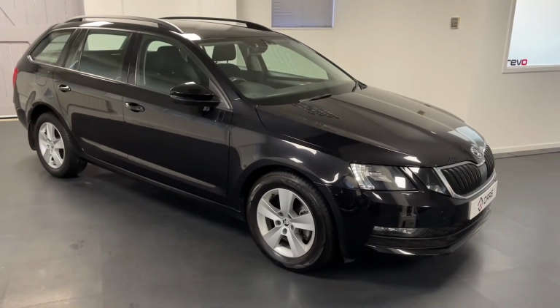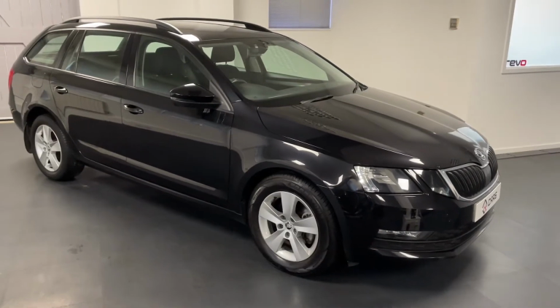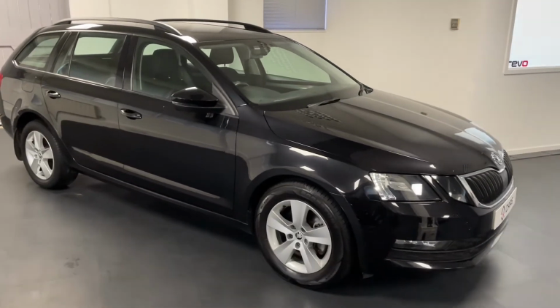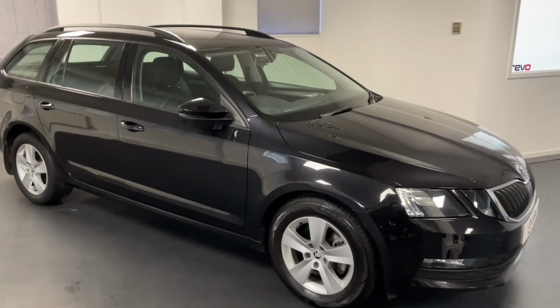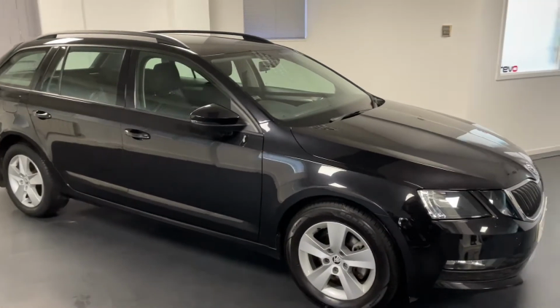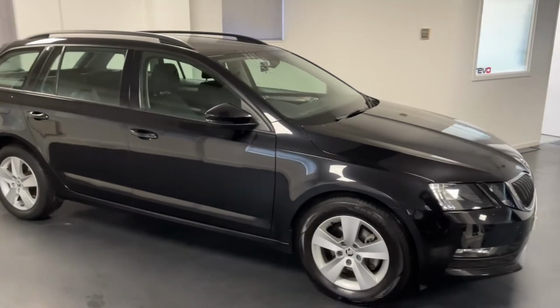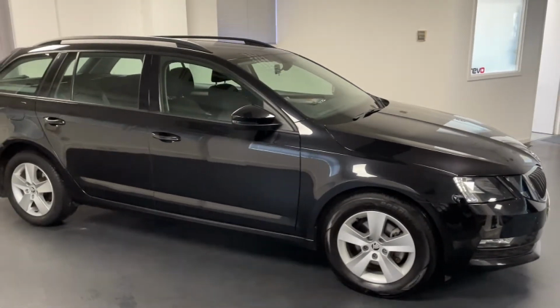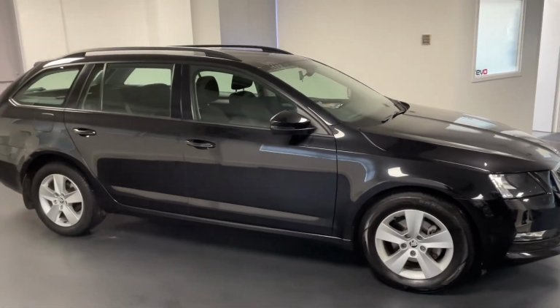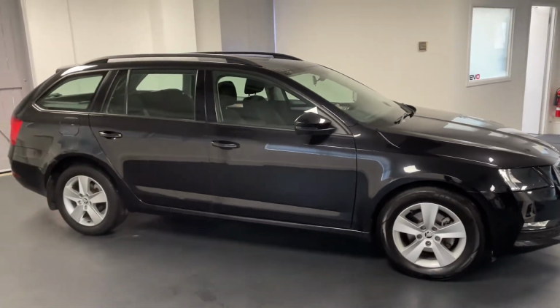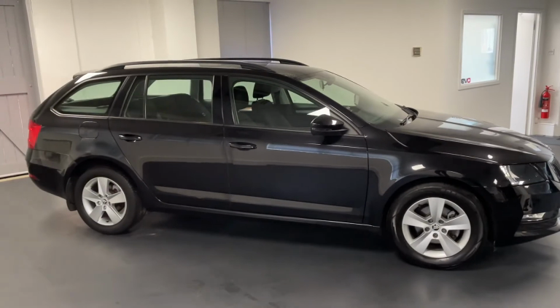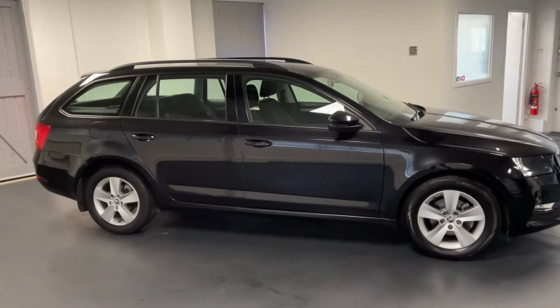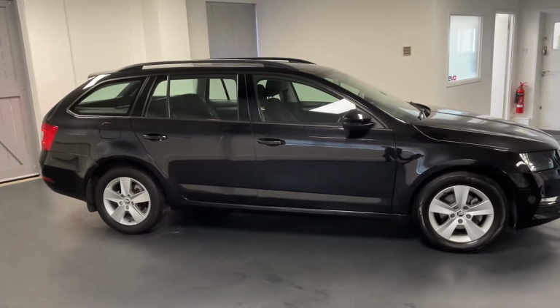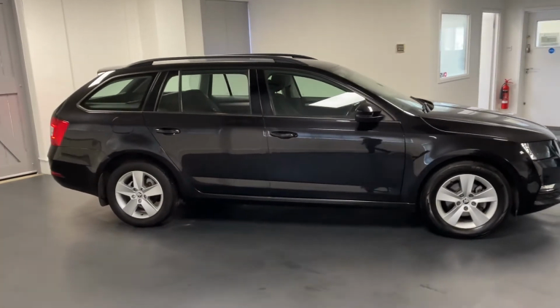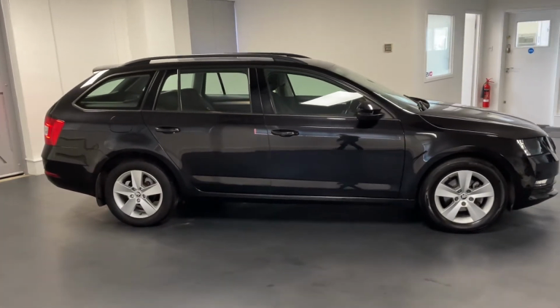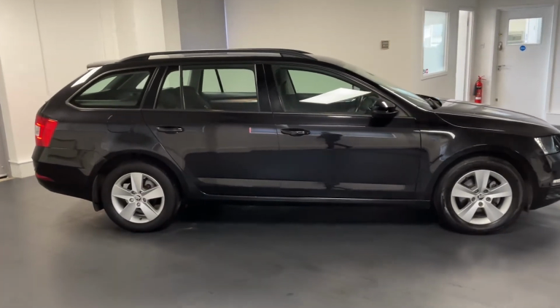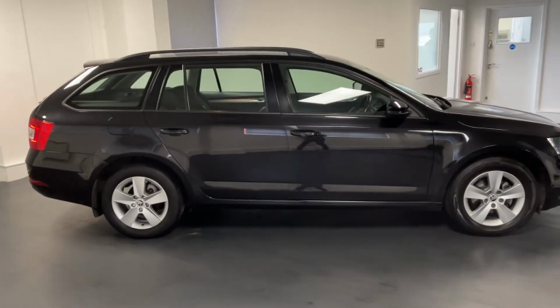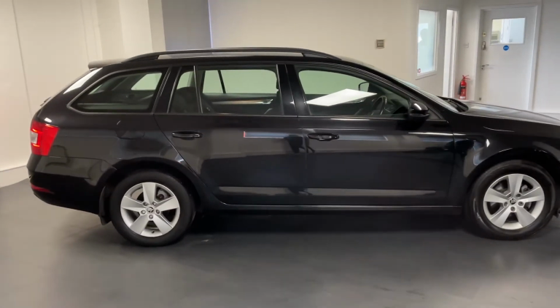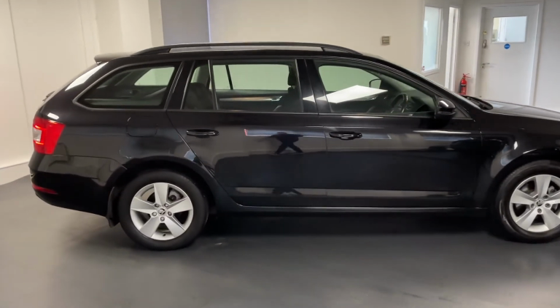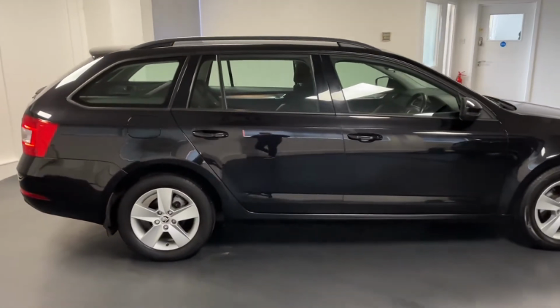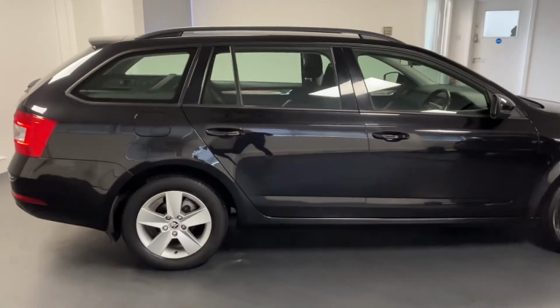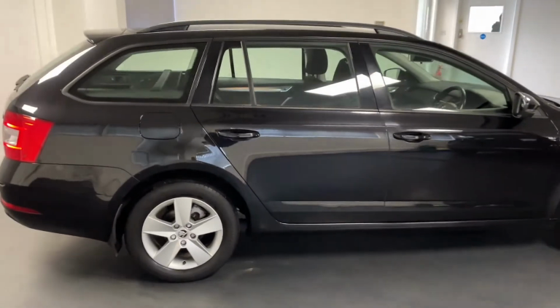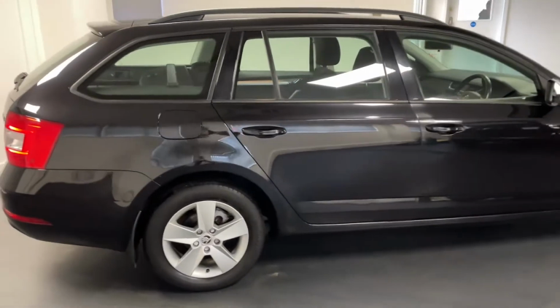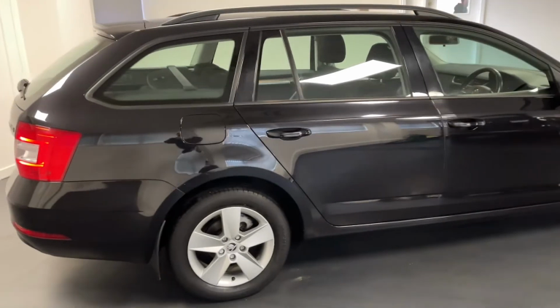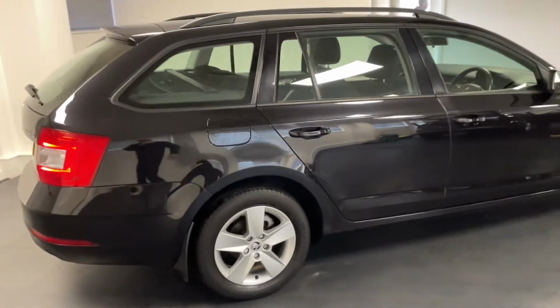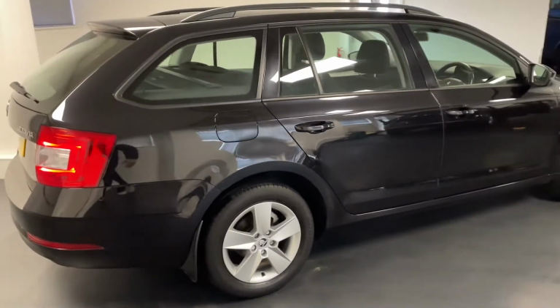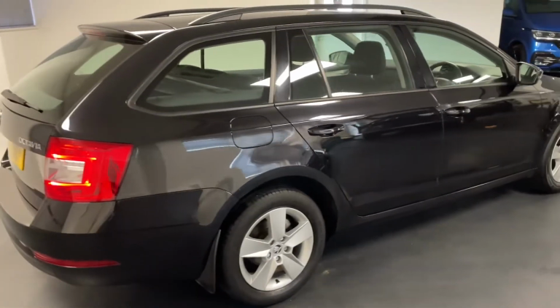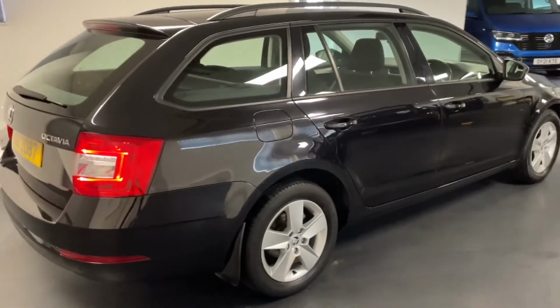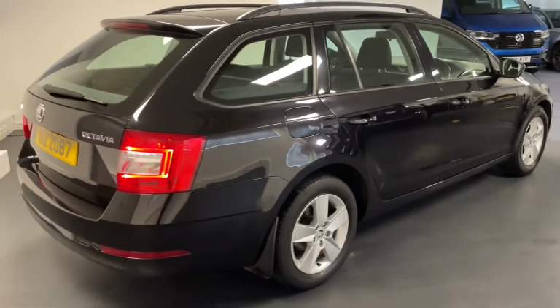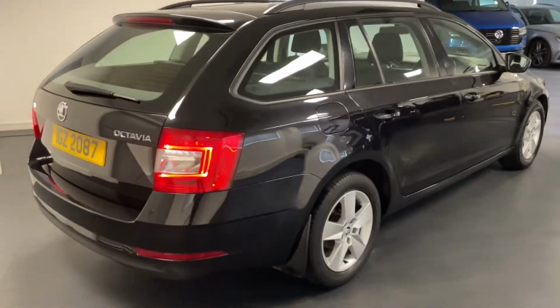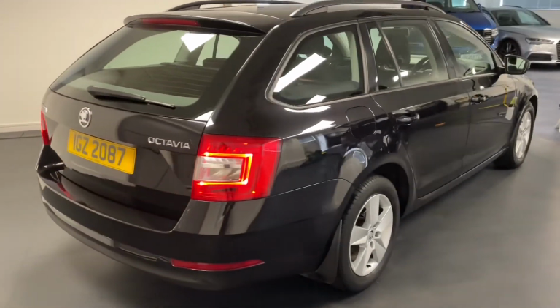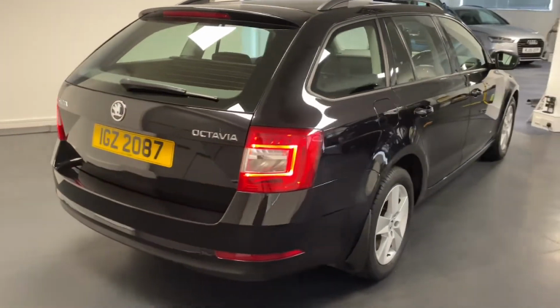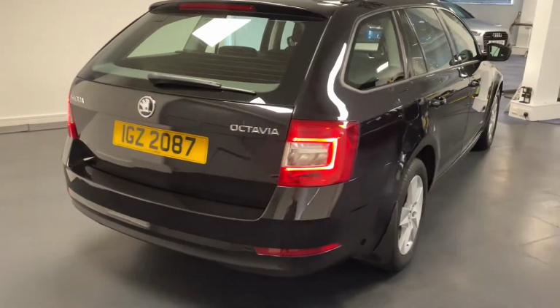Hello and welcome to another Quattro Tech Cars video. Today we have this 67 Reg Skoda Octavia Estate in the SE trim. It looks absolutely fantastic in the pearl effect black magic colour.